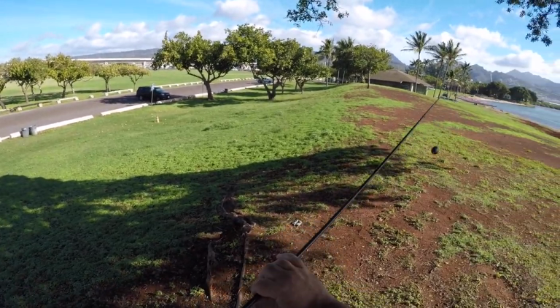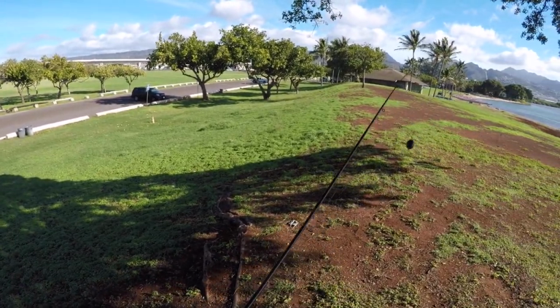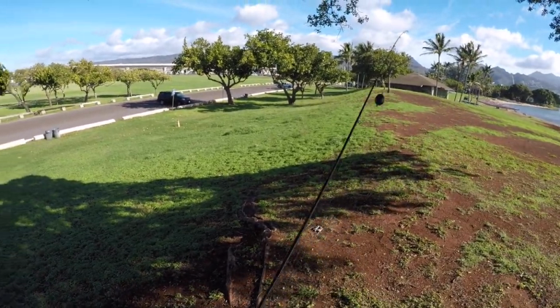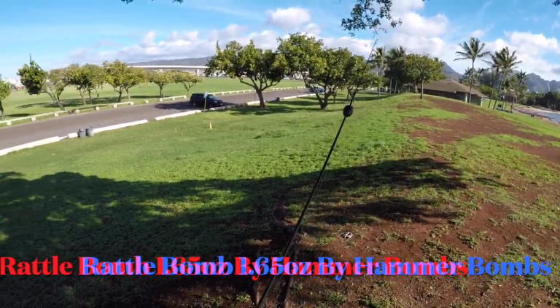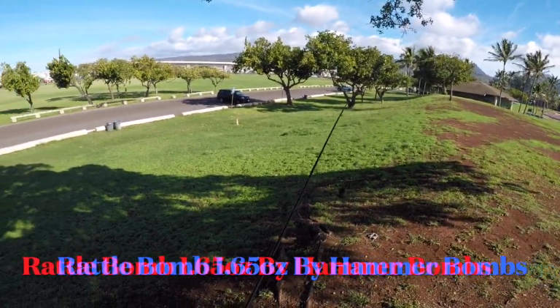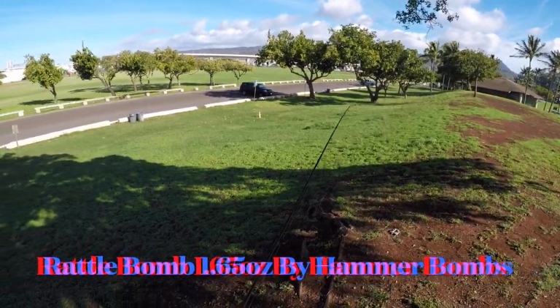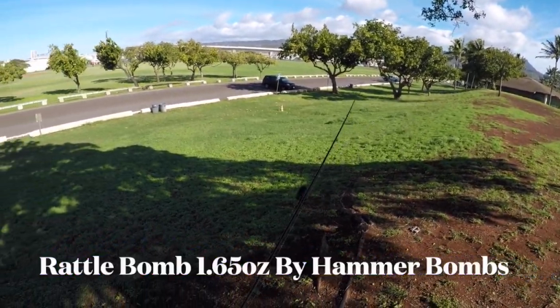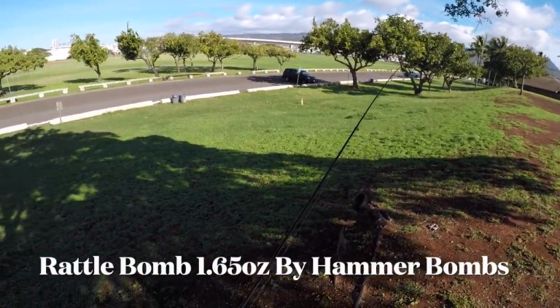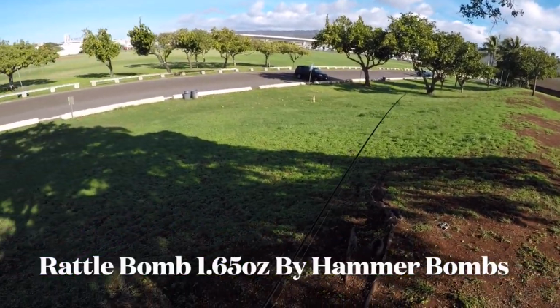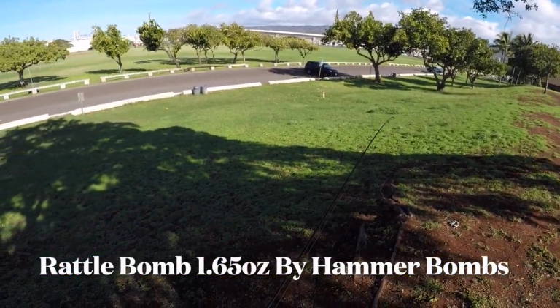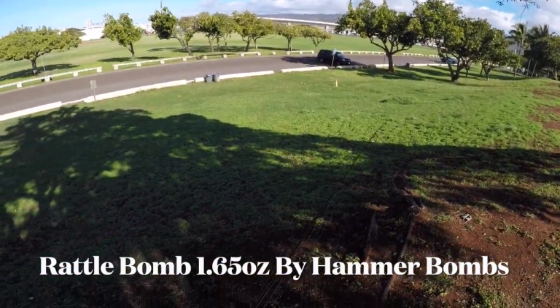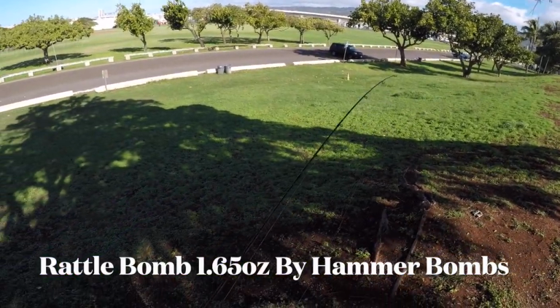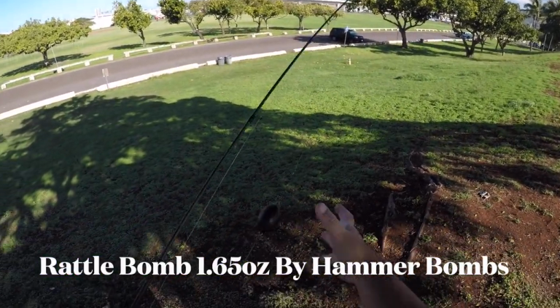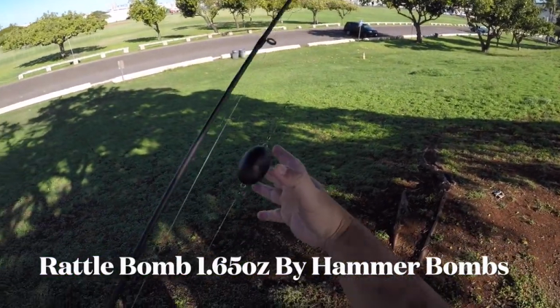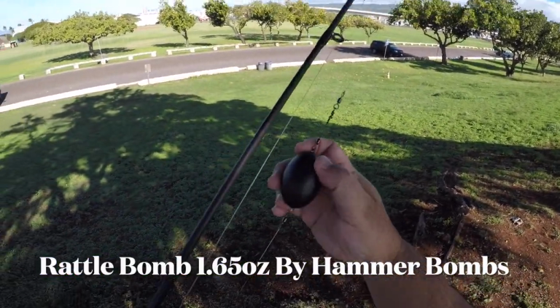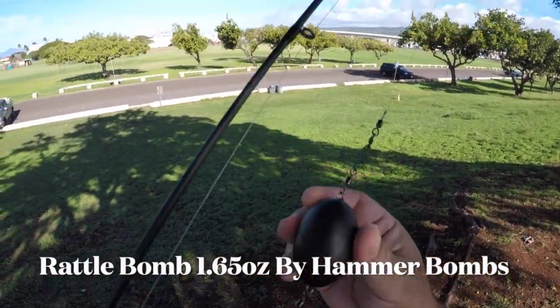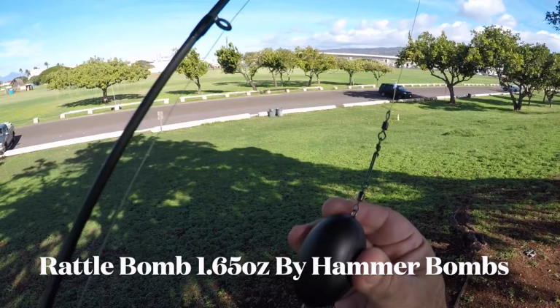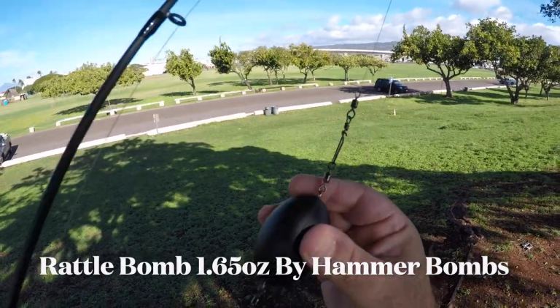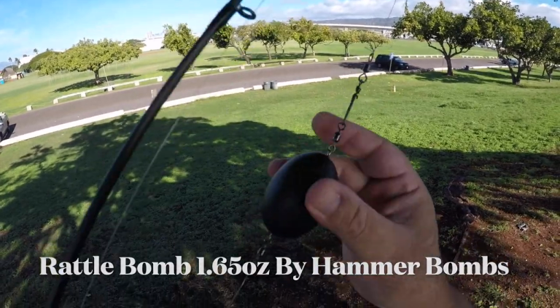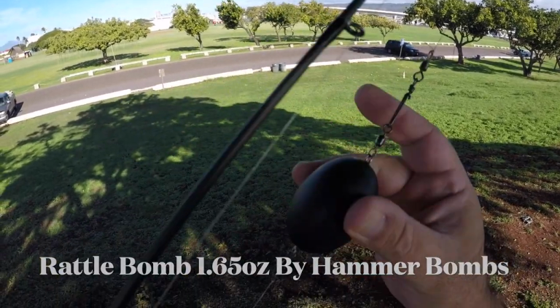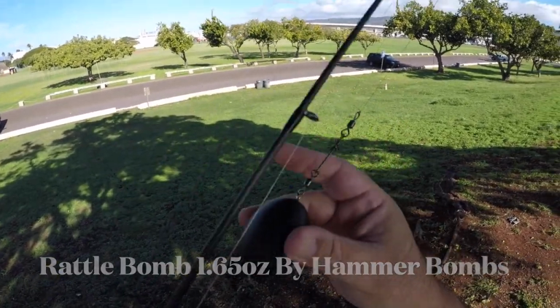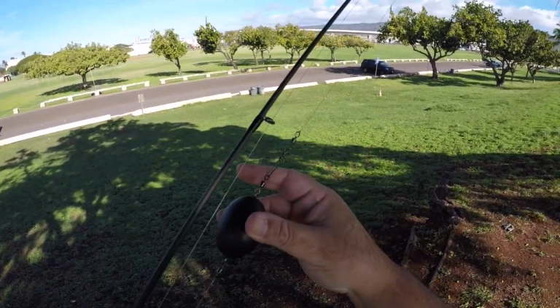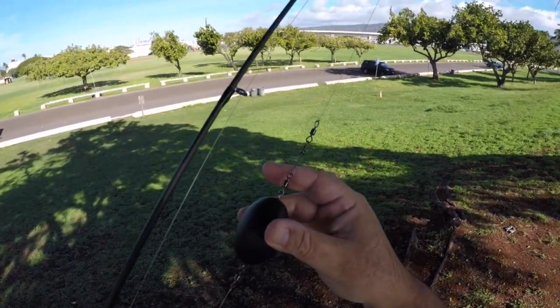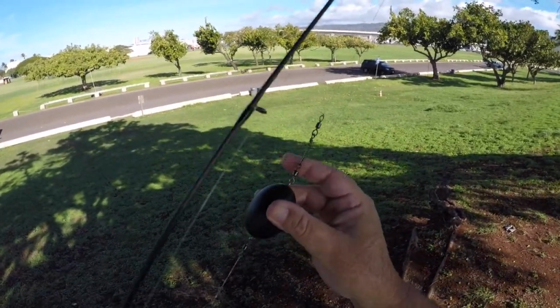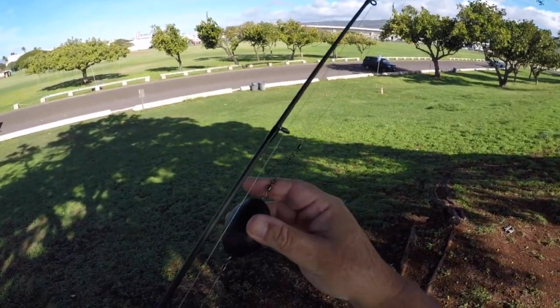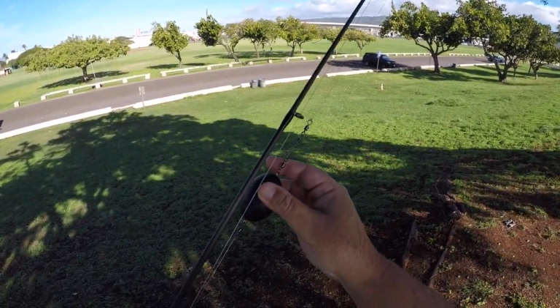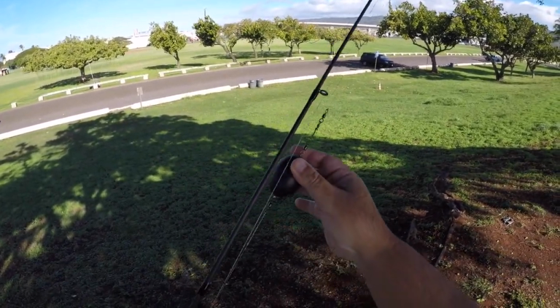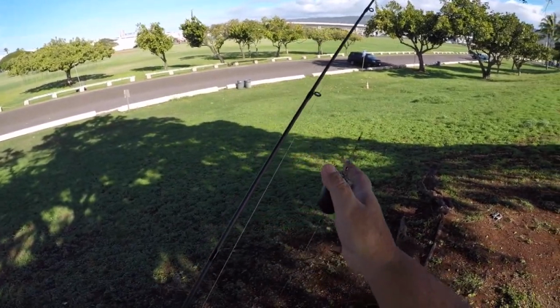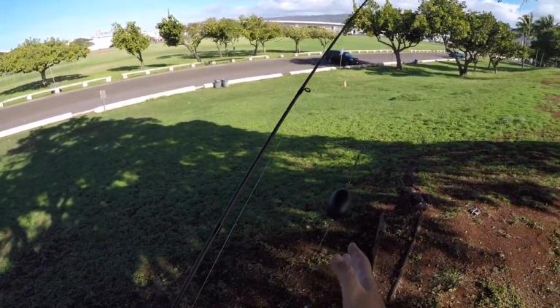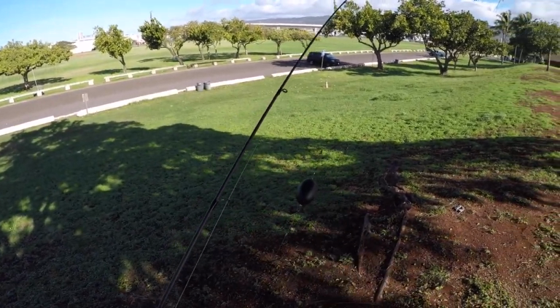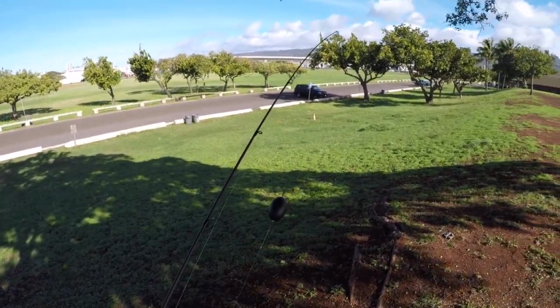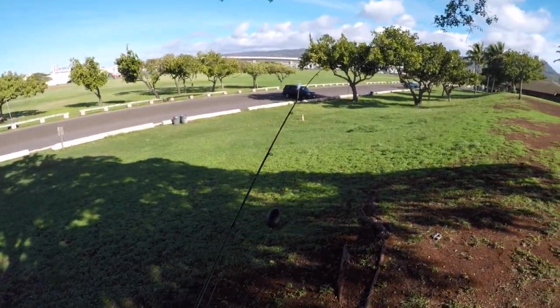Using Bill Newton's new rattle bomb. Look at that — it rattles. So we're going to use this today.